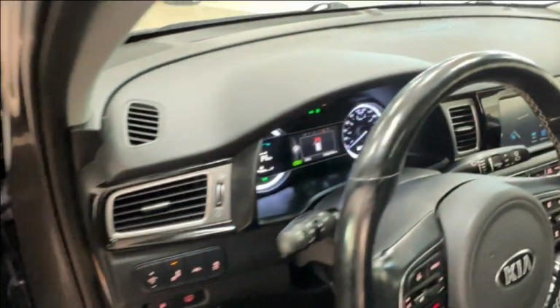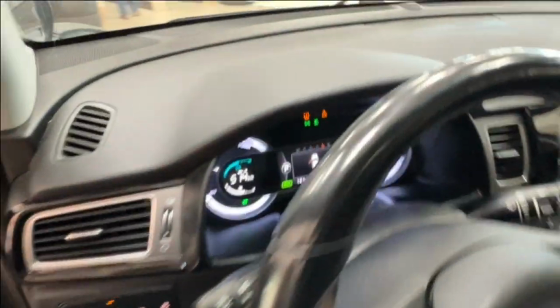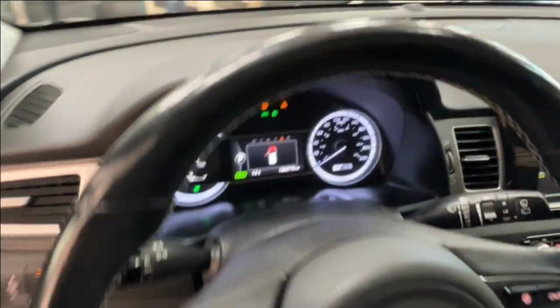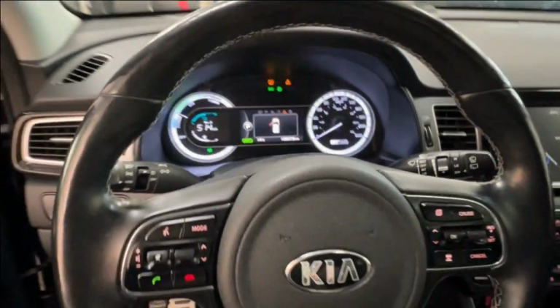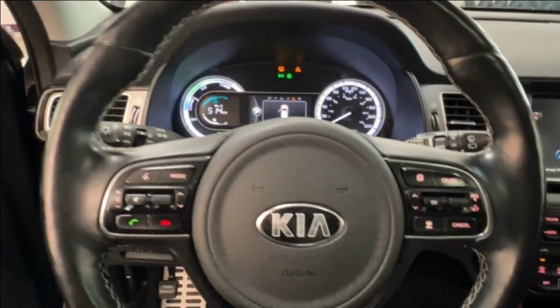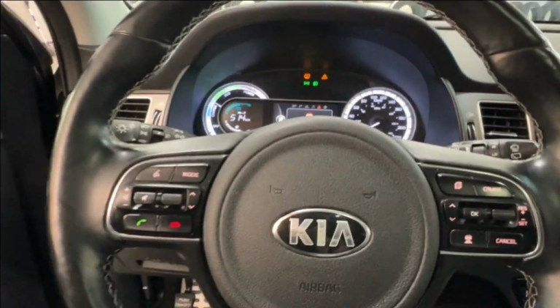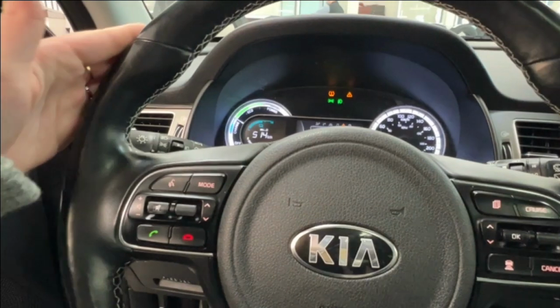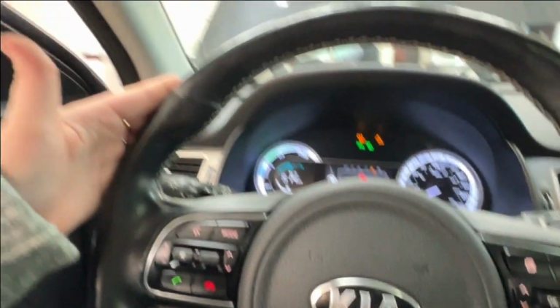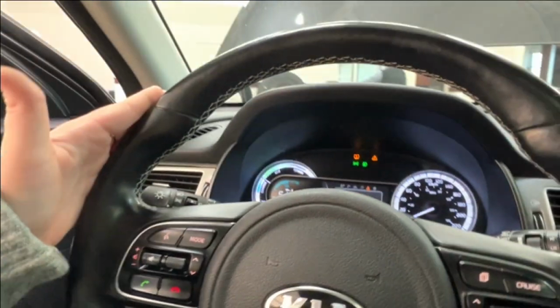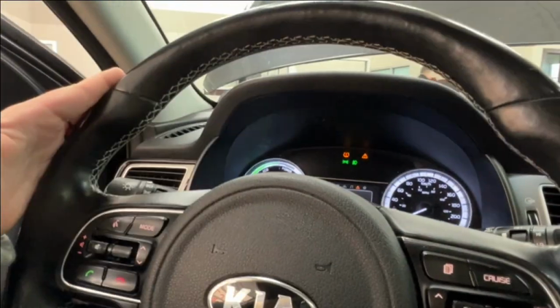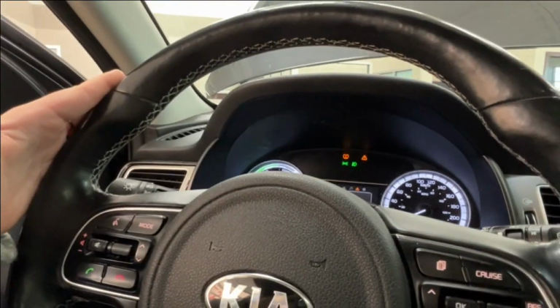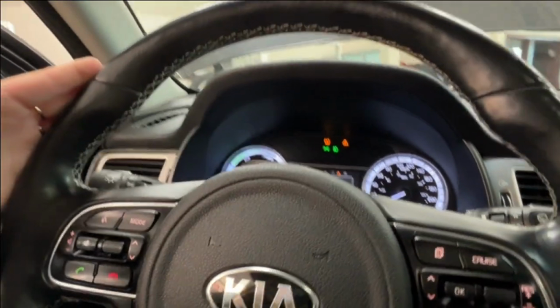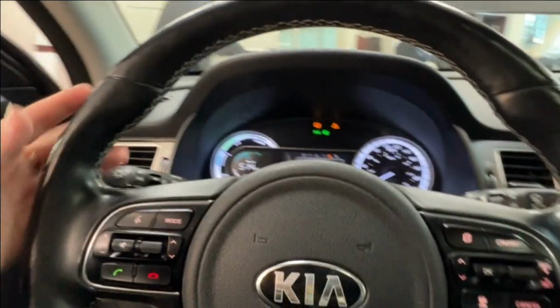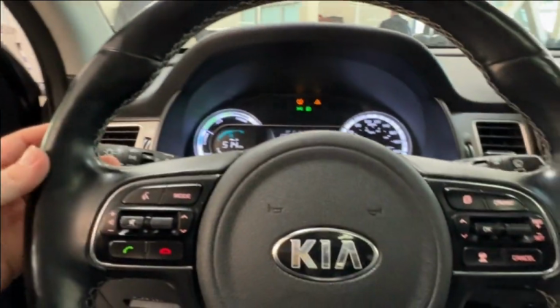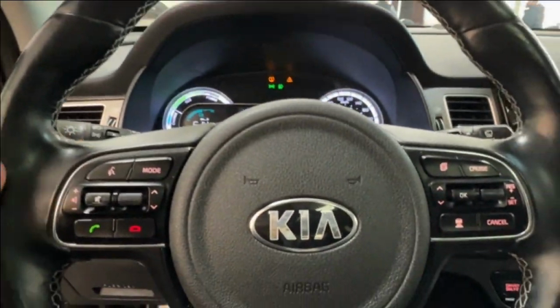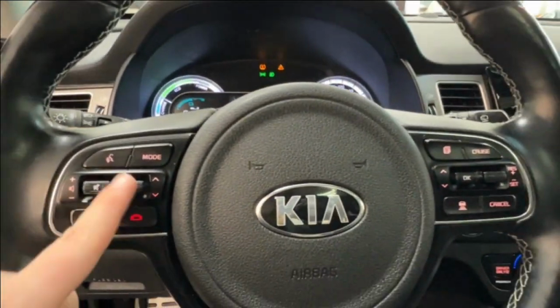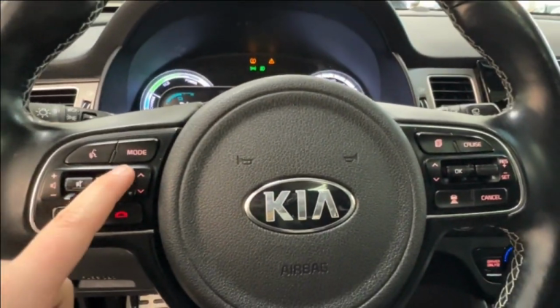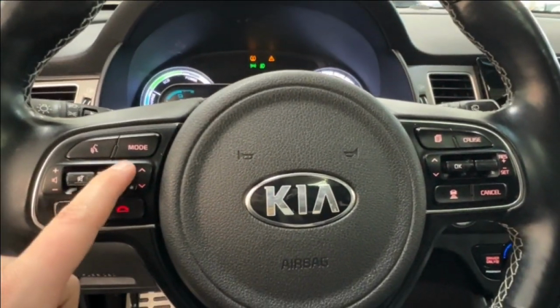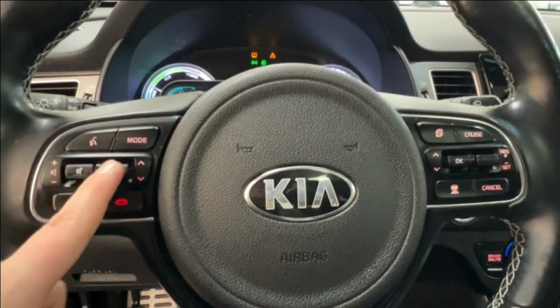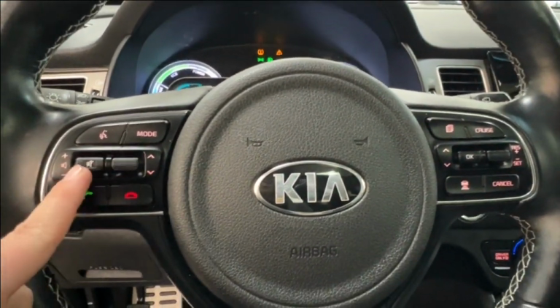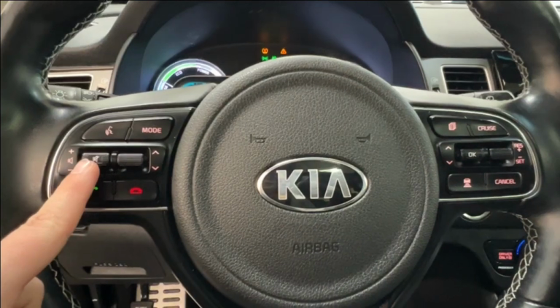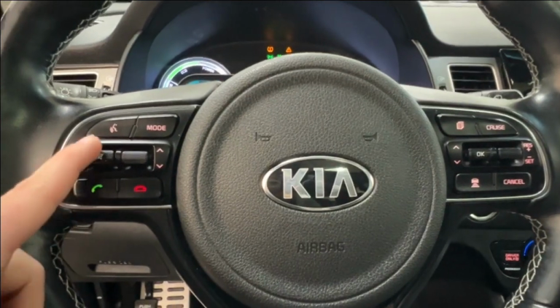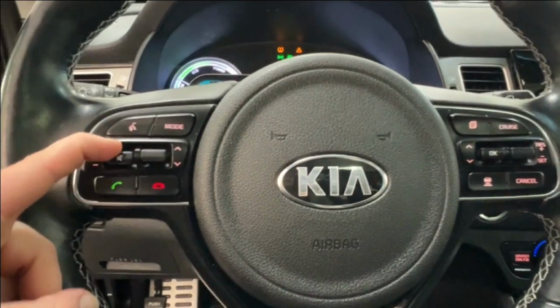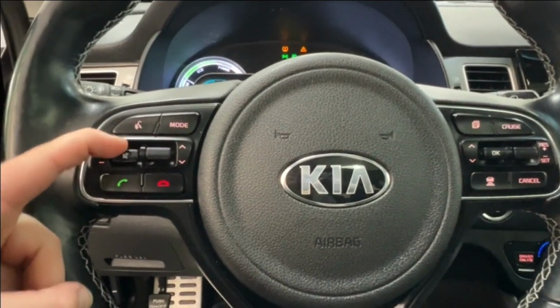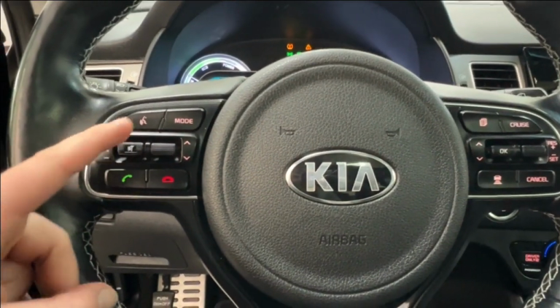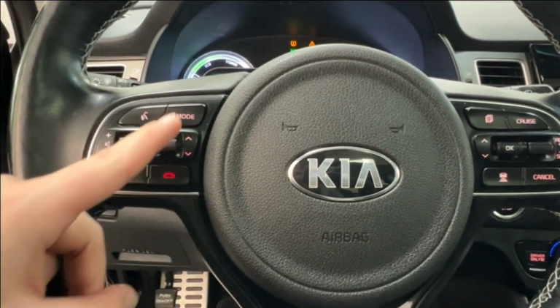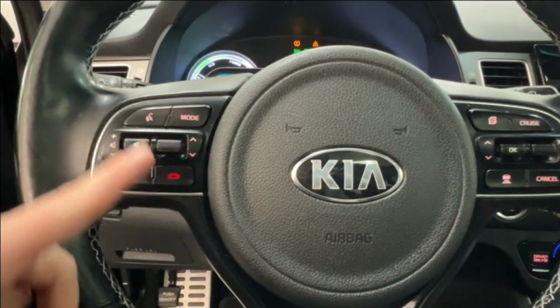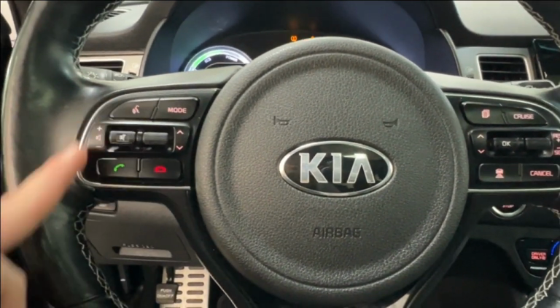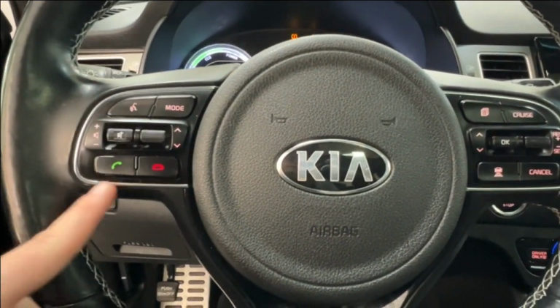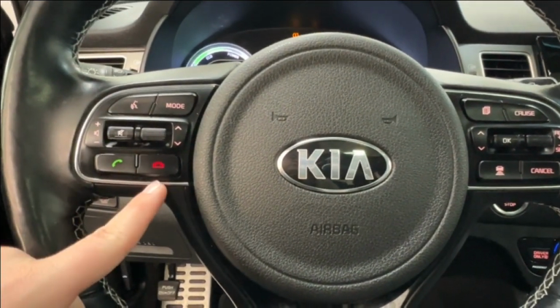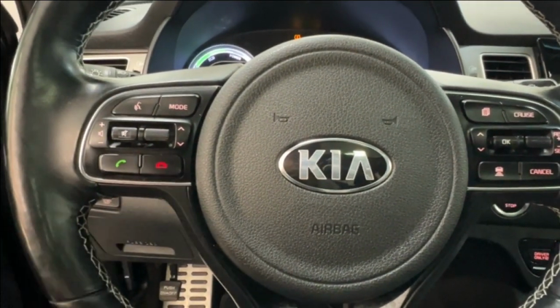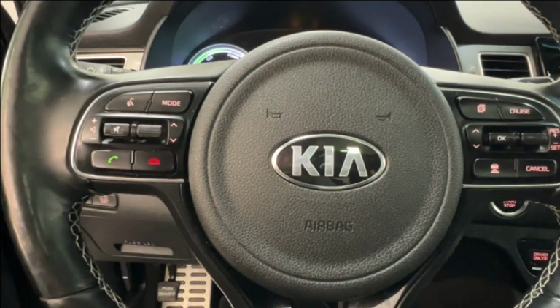Taking a look at the steering wheel — black leather with white stitching. On the left-hand side you have controls for your radio, volume, mode, and hands-free communication.